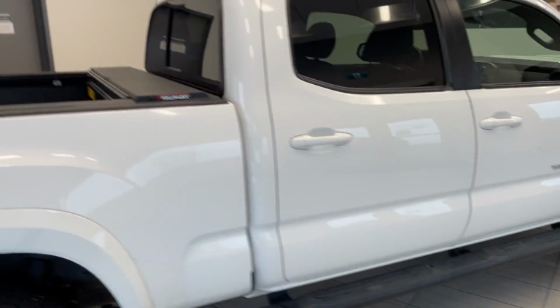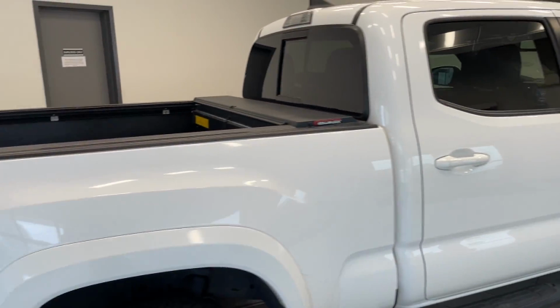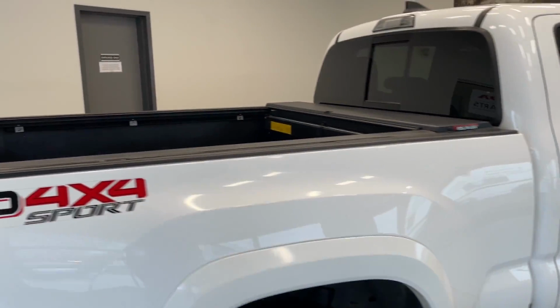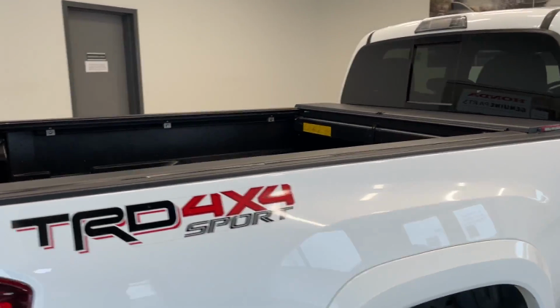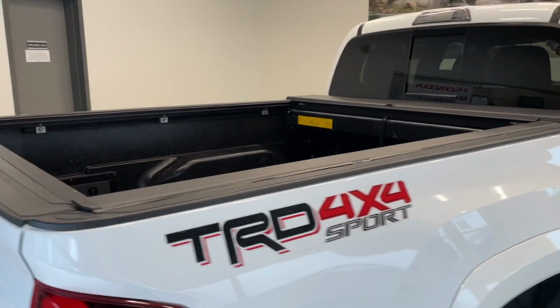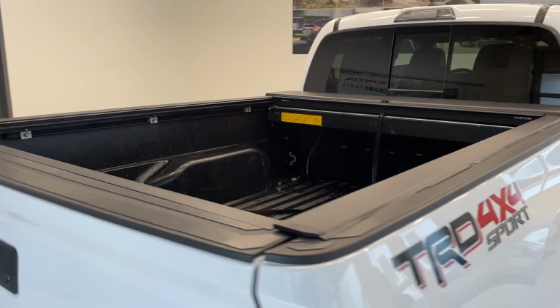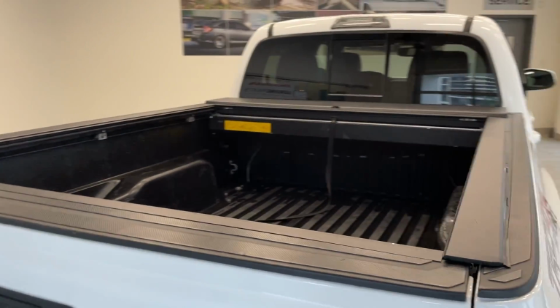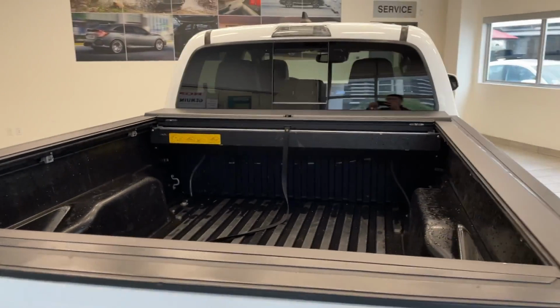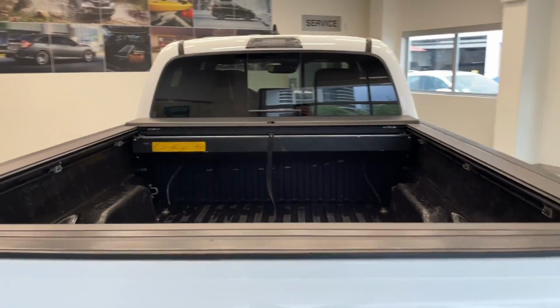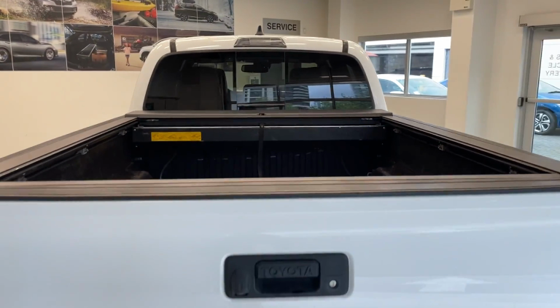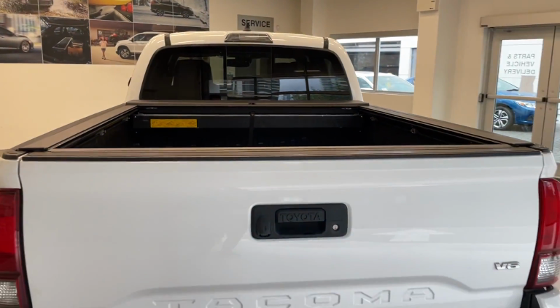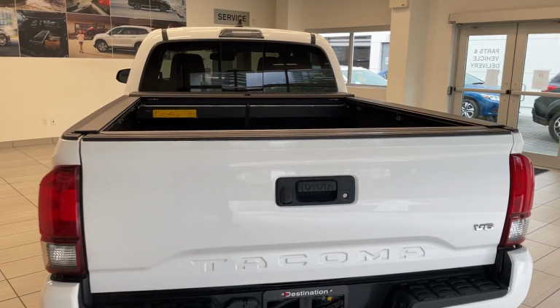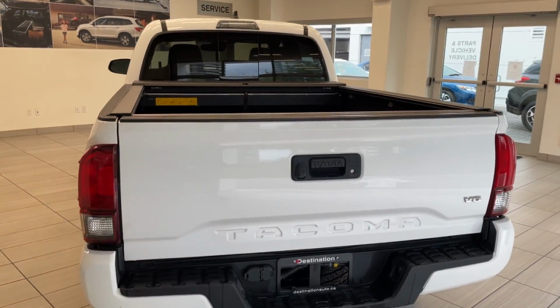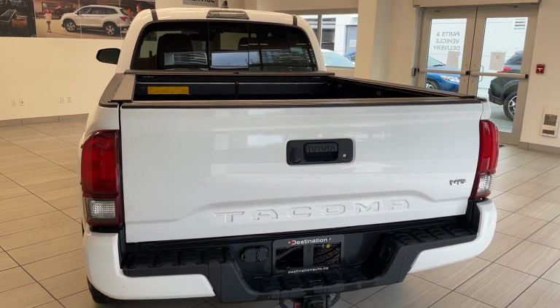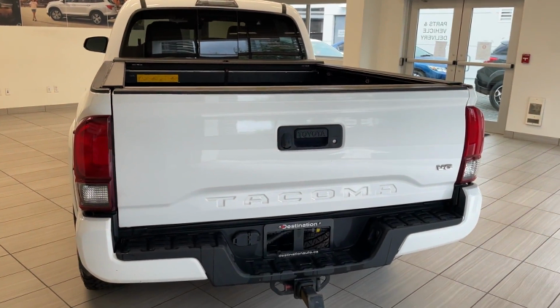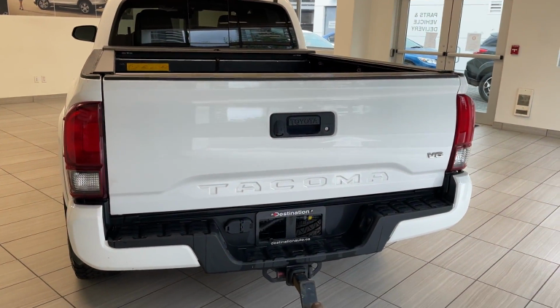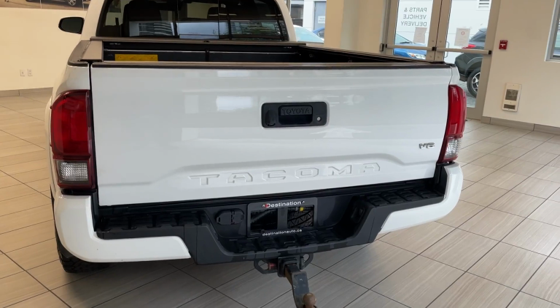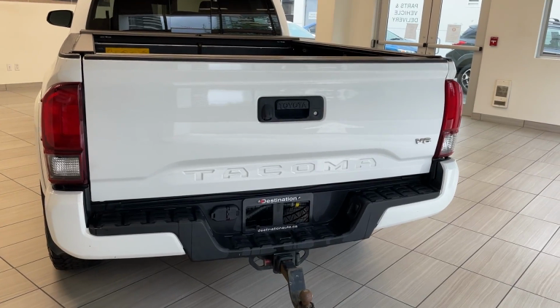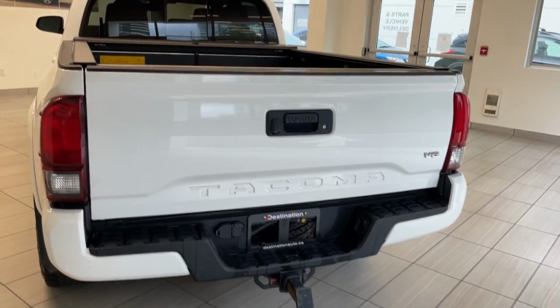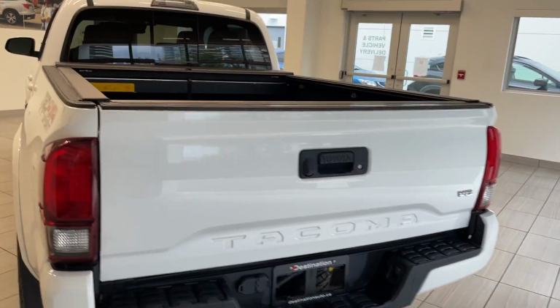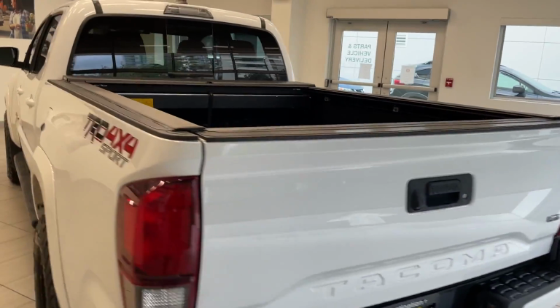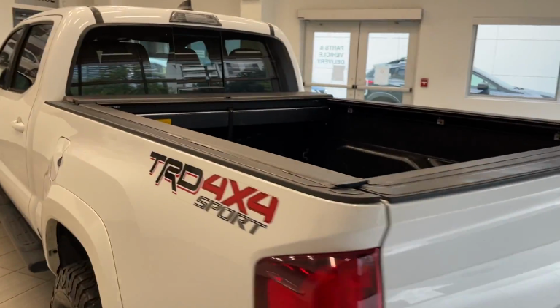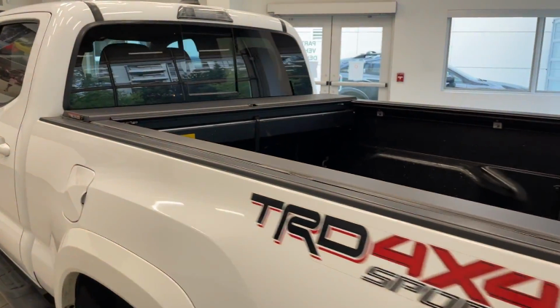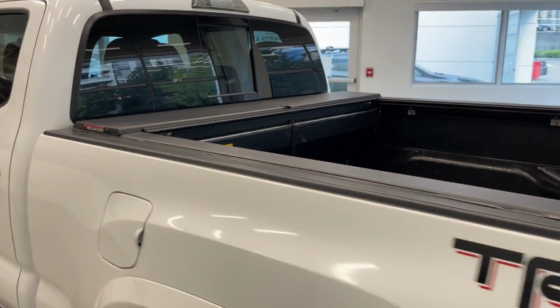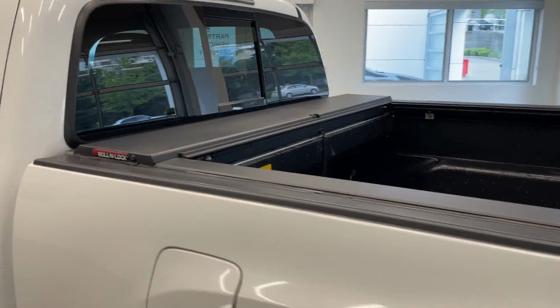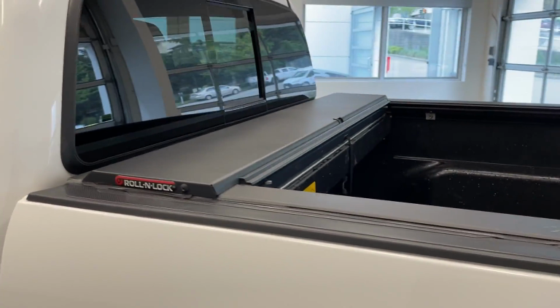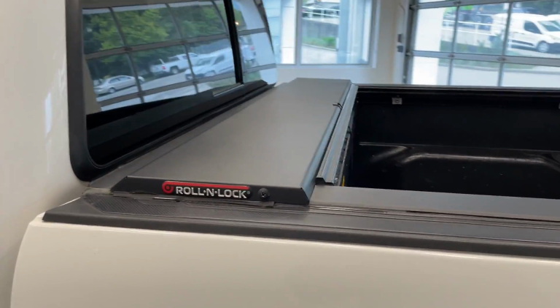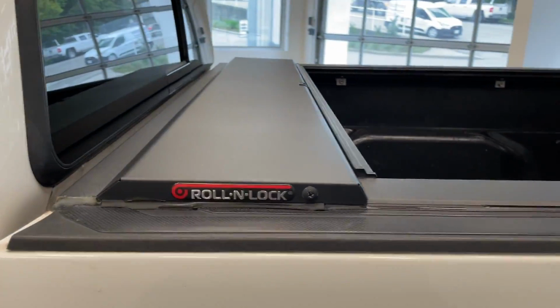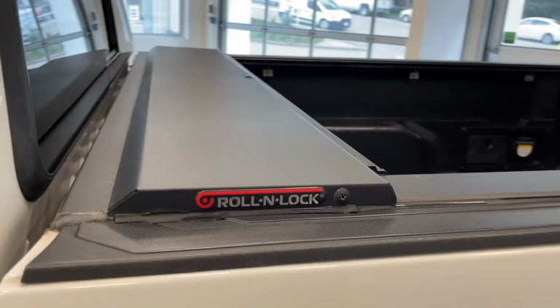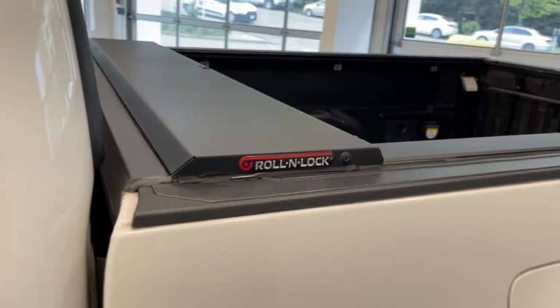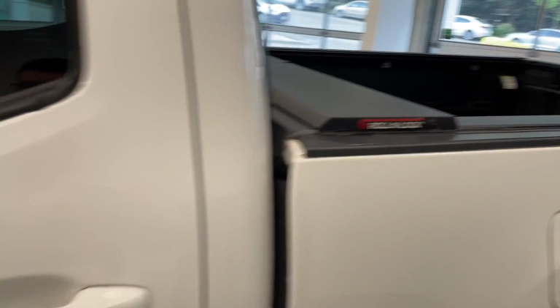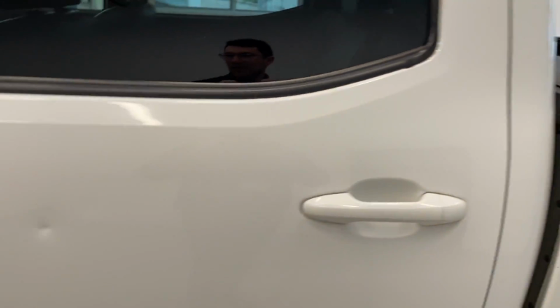Moving around to the back, it's got a tonneau cover — a roll and lock tonneau cover, which is pretty cool. It also has a V6 and a hitch.